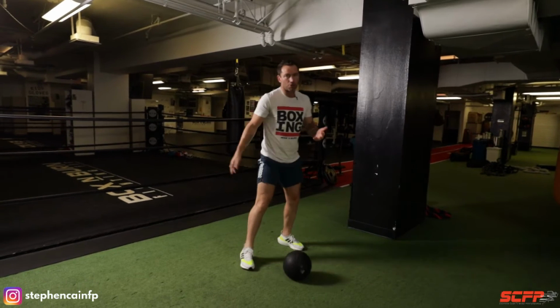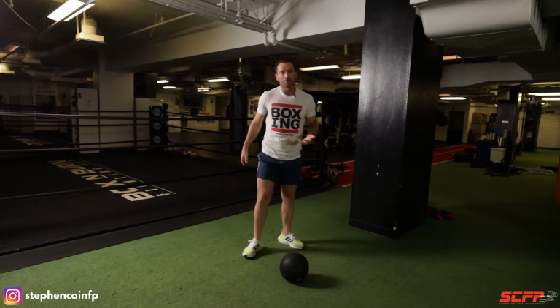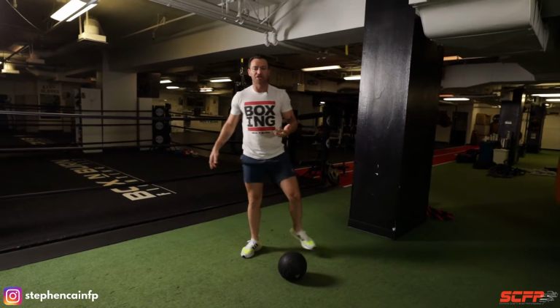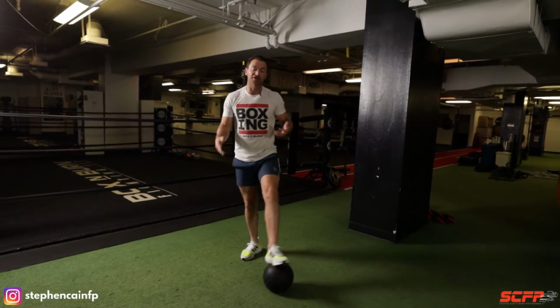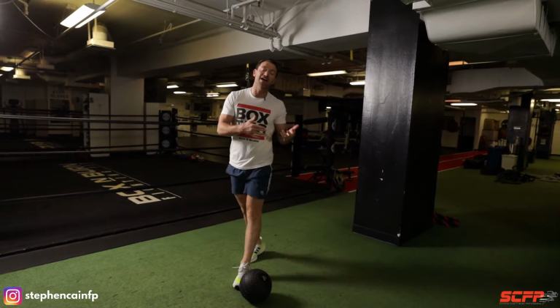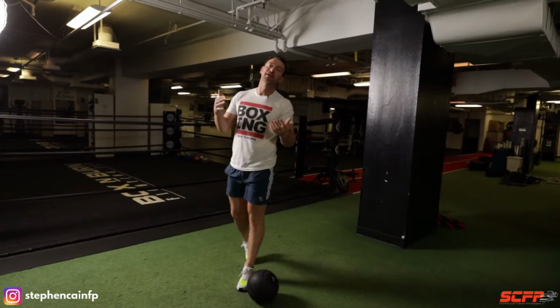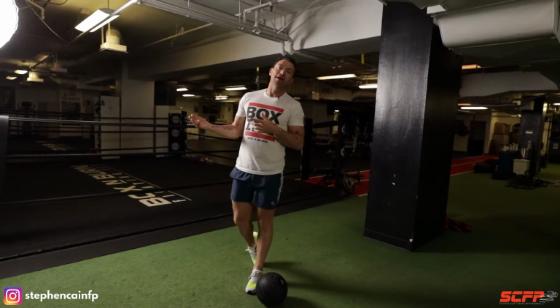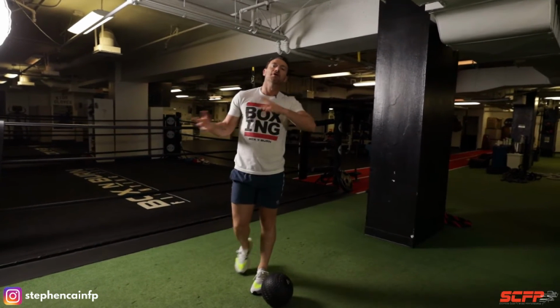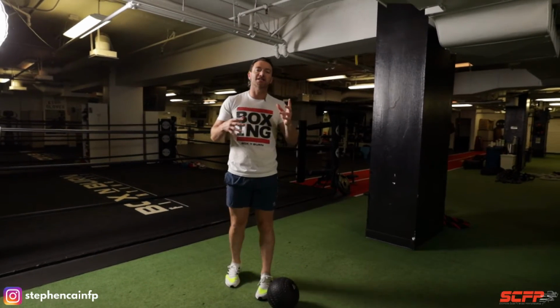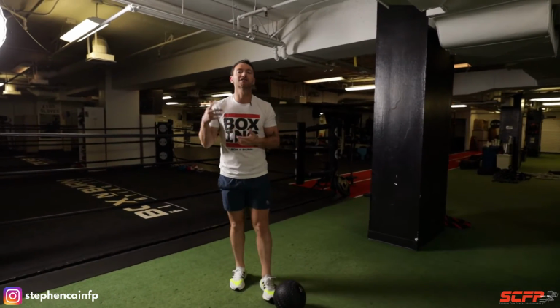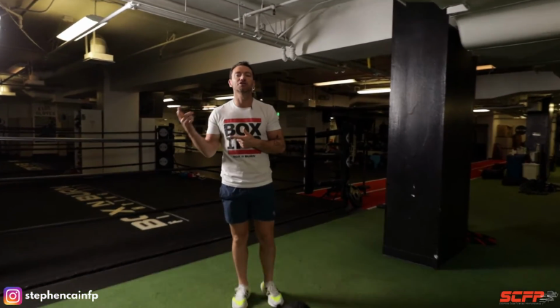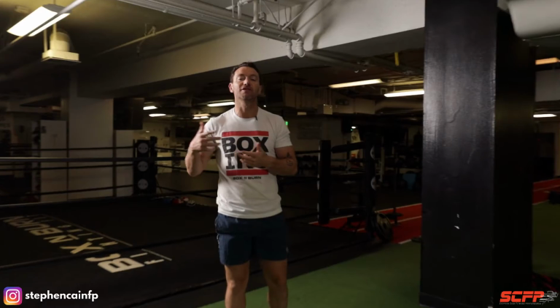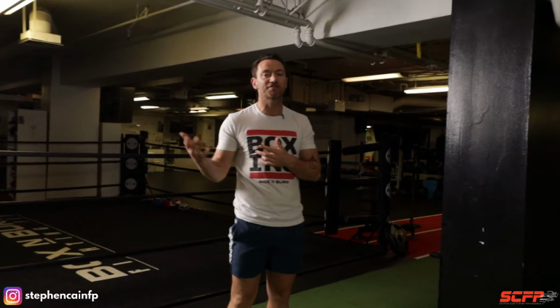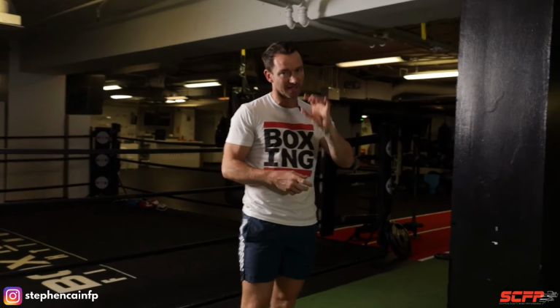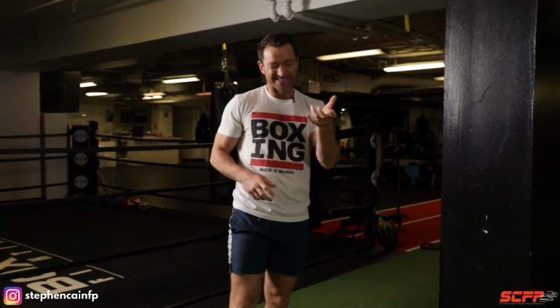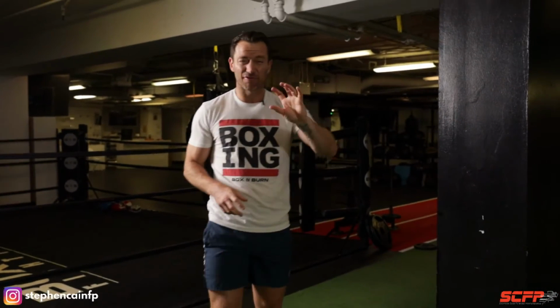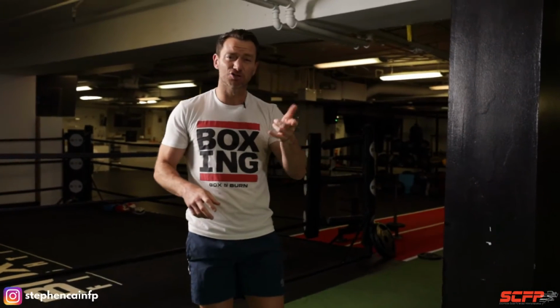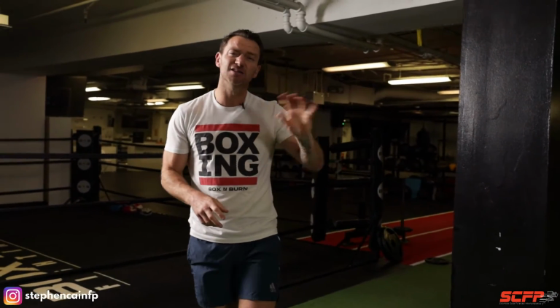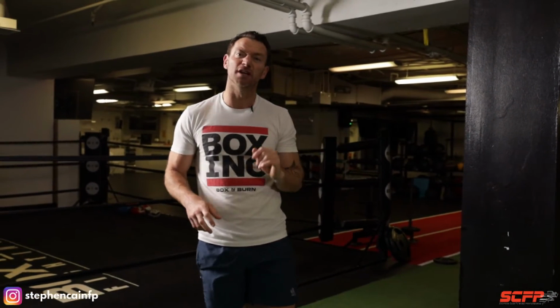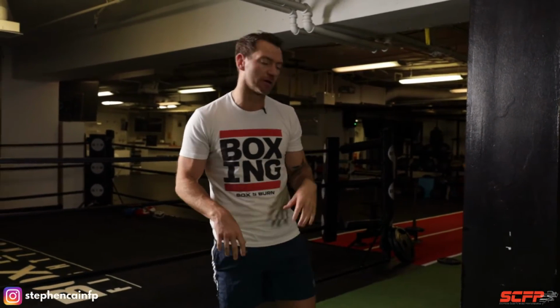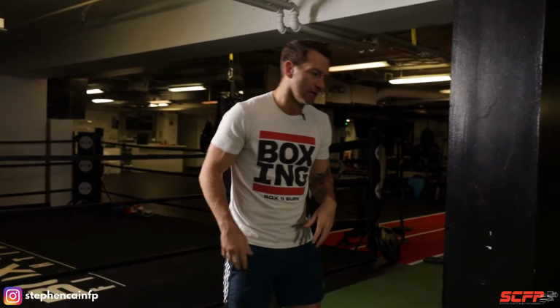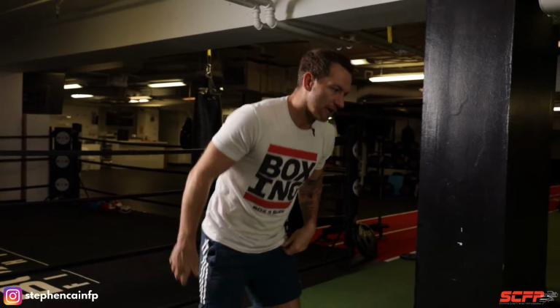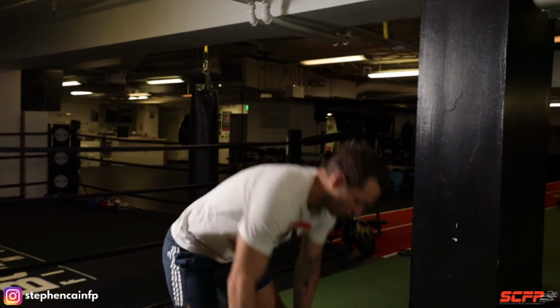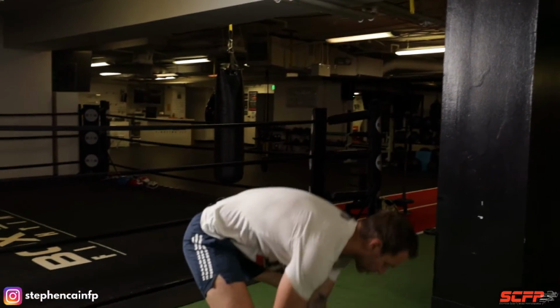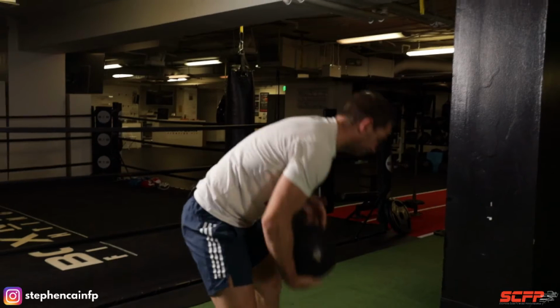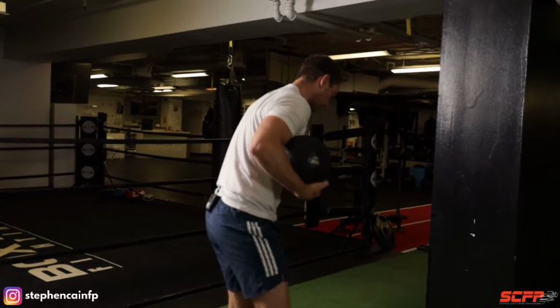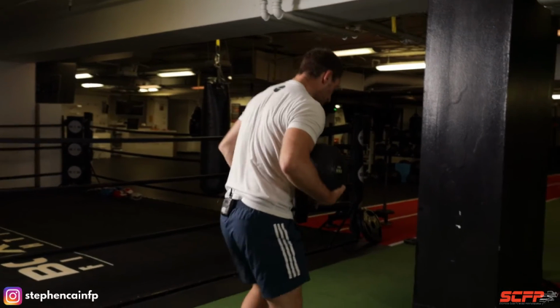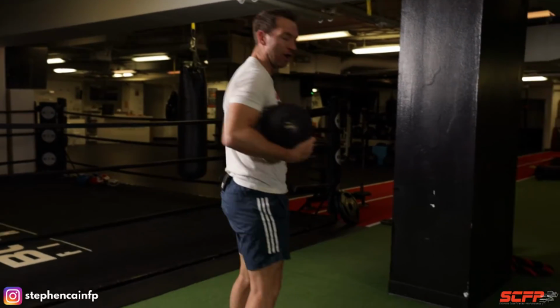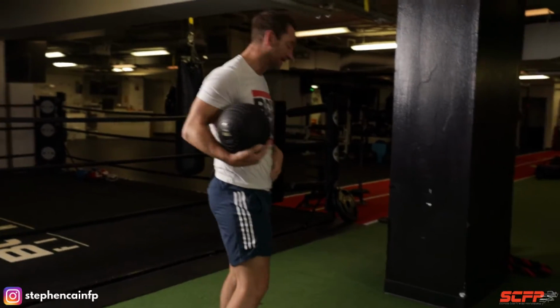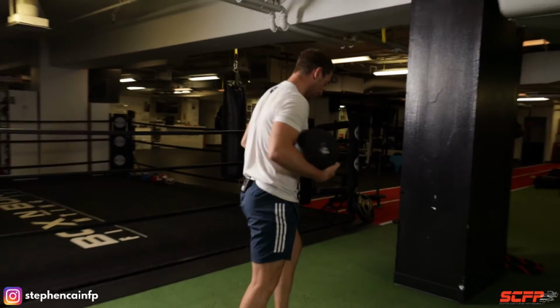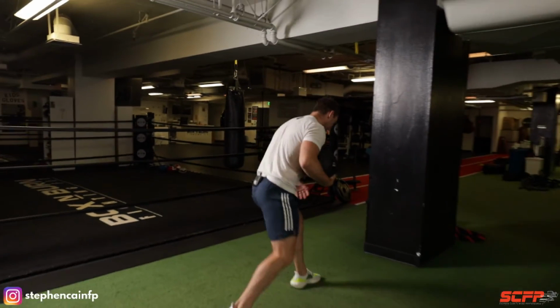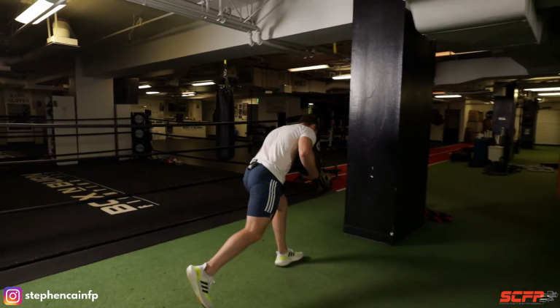We're going to be going for about five reps per side, two to three sets — up to three to five sets — taking that rest in between, about two minutes. Then we're going to go into a half-kneeling position.